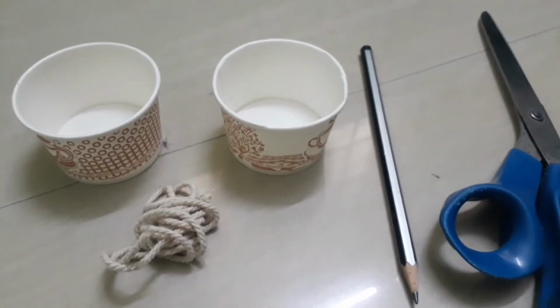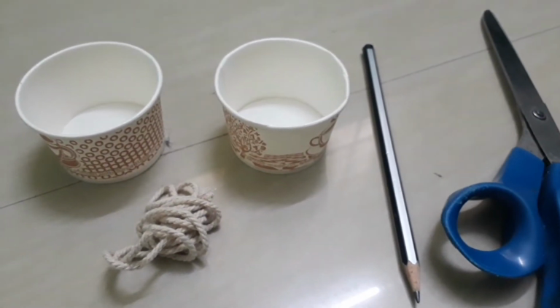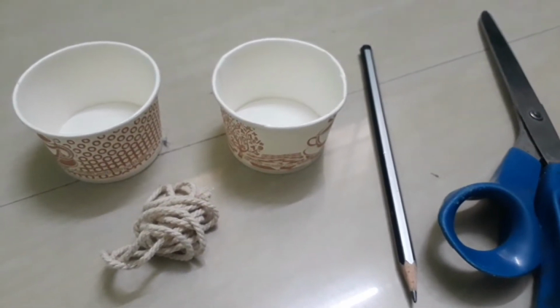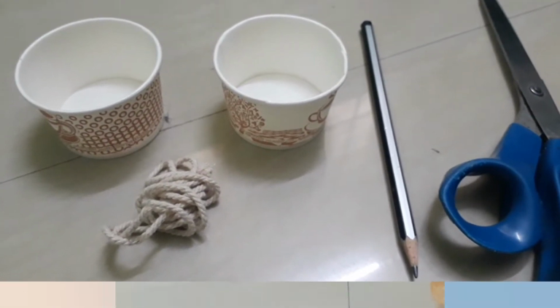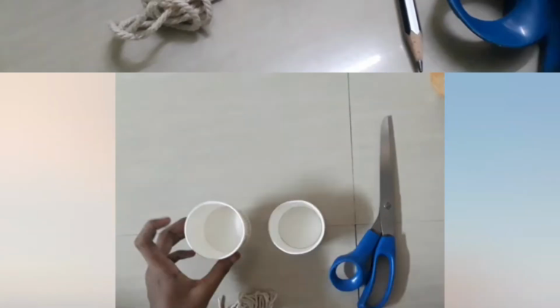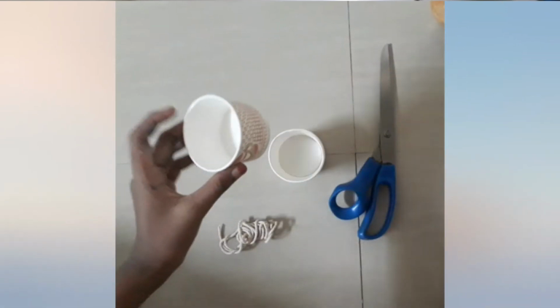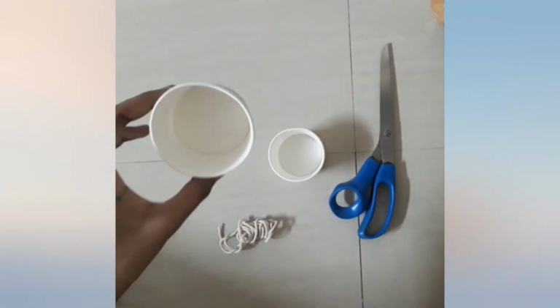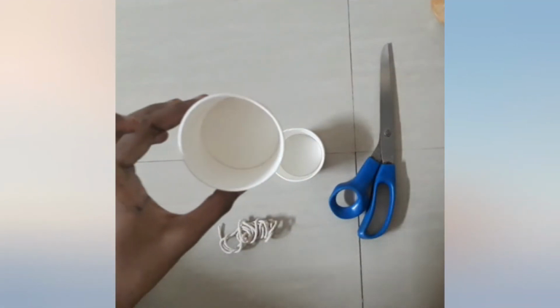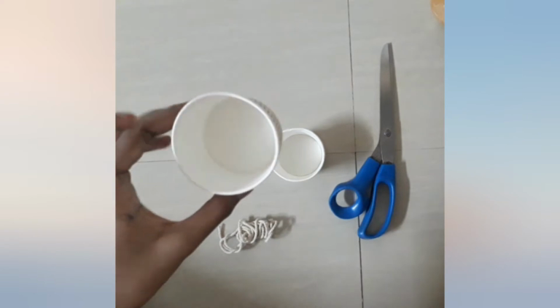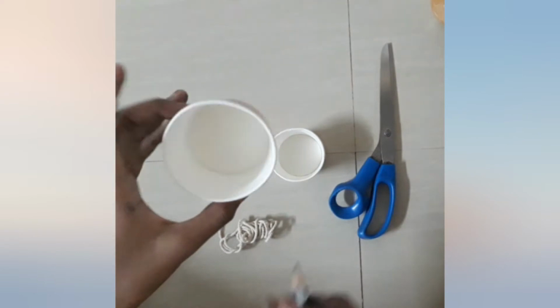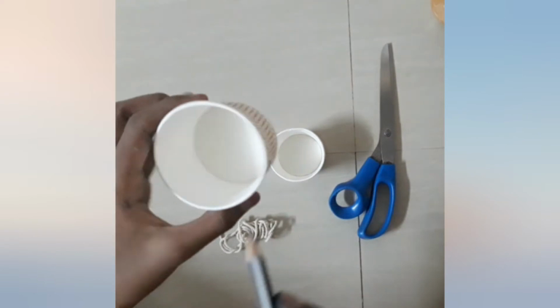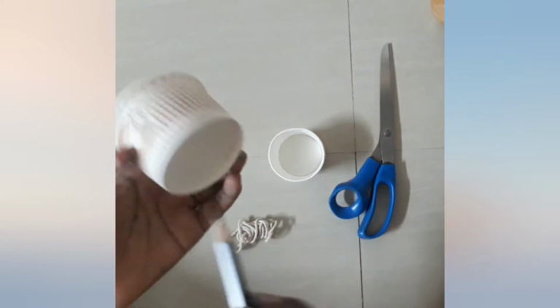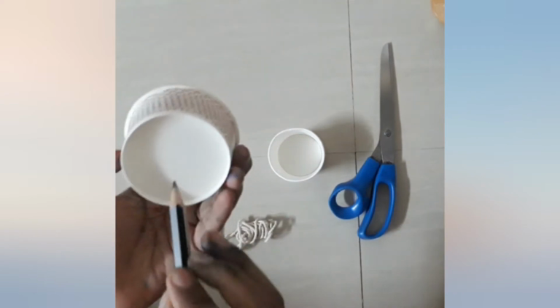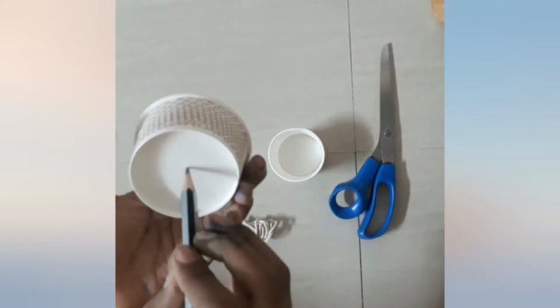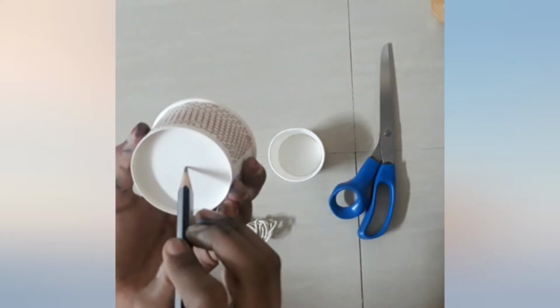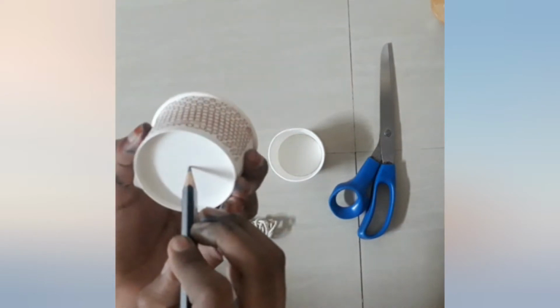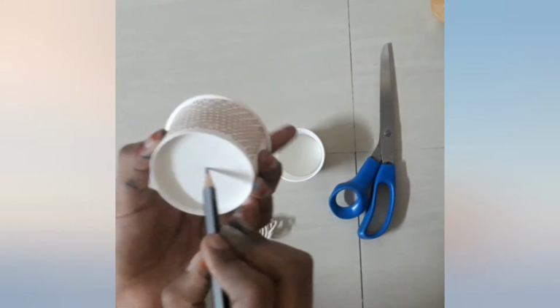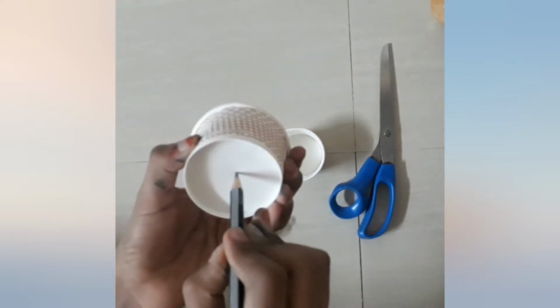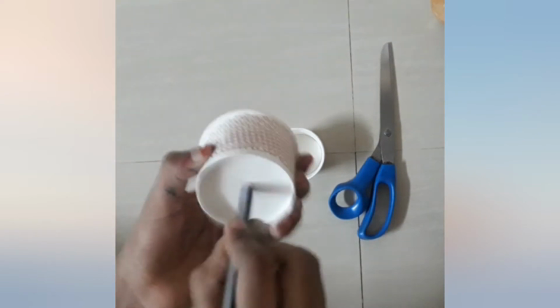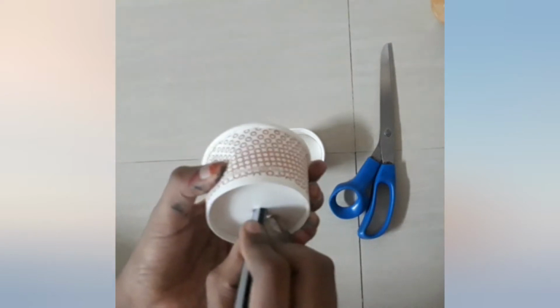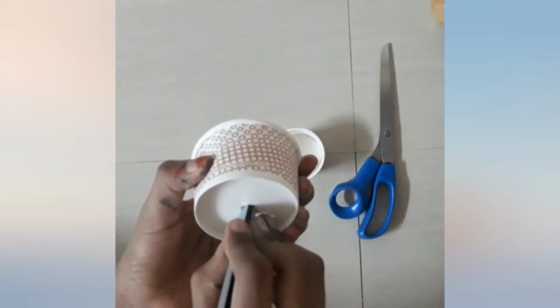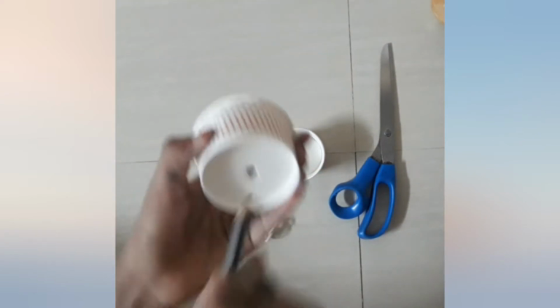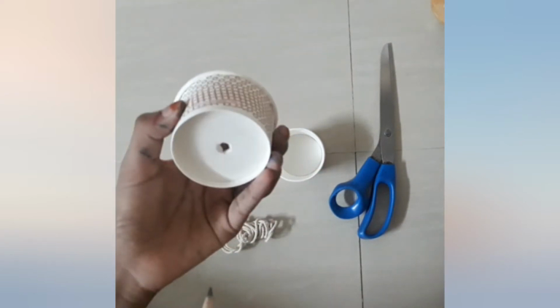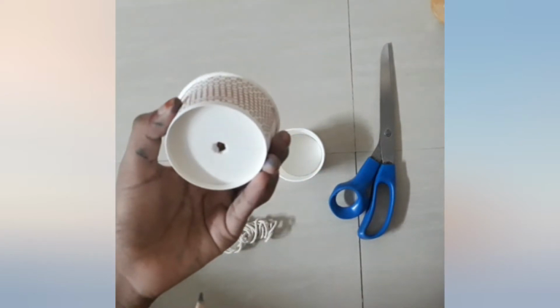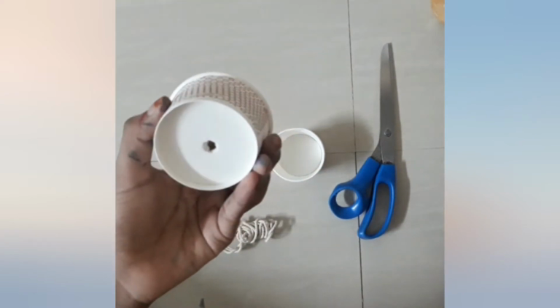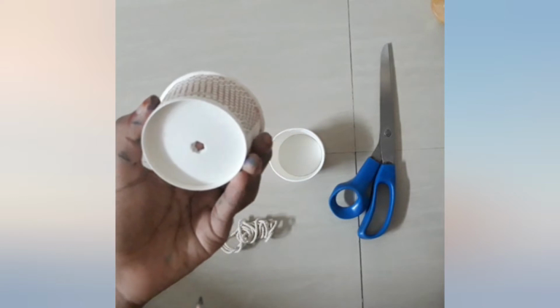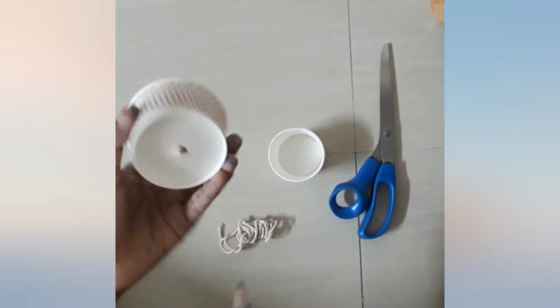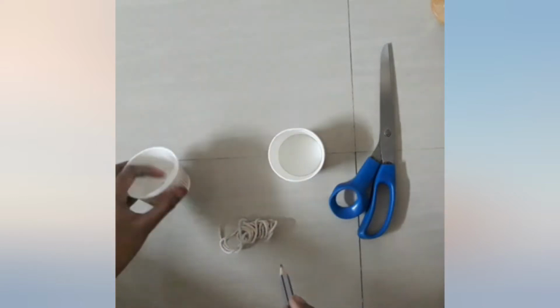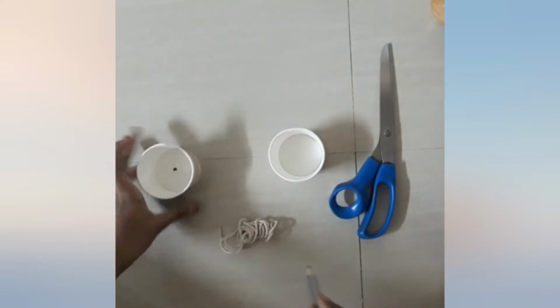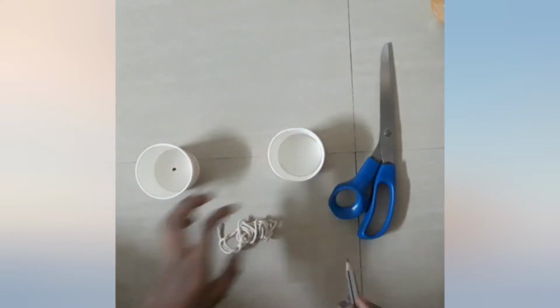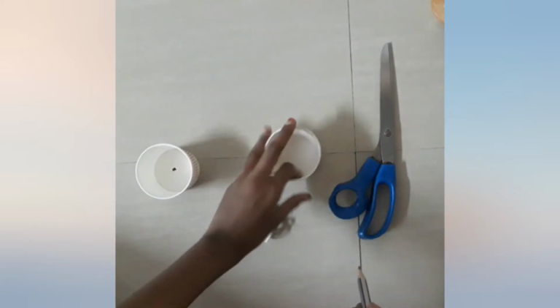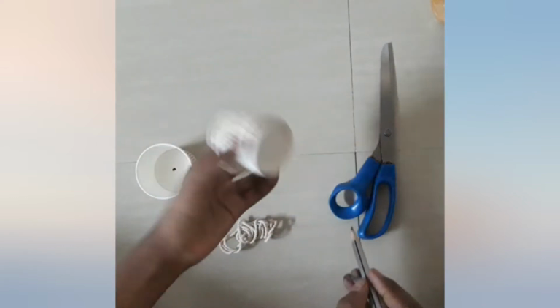Now let's get started. The first step is to take a cup and pierce a hole through it with a pencil, and then repeat the same with the other cup.